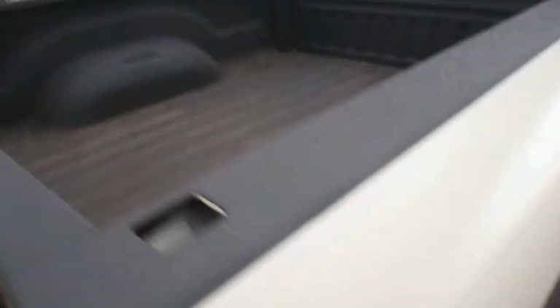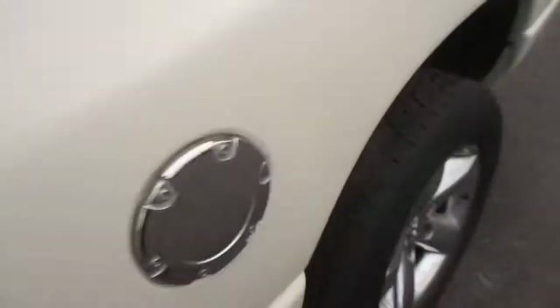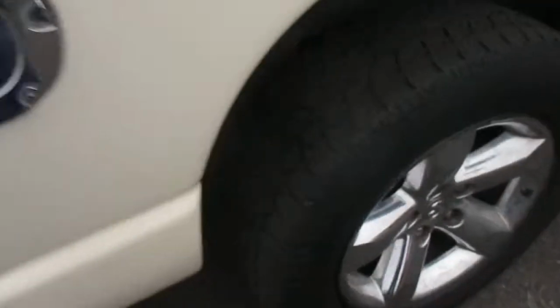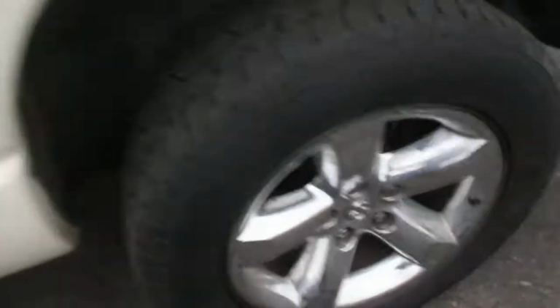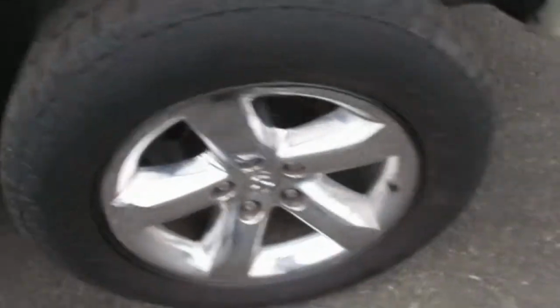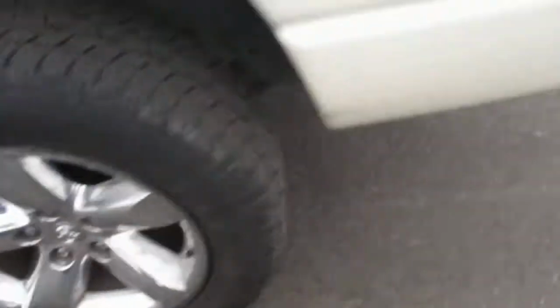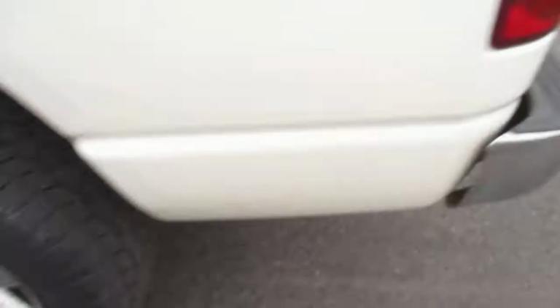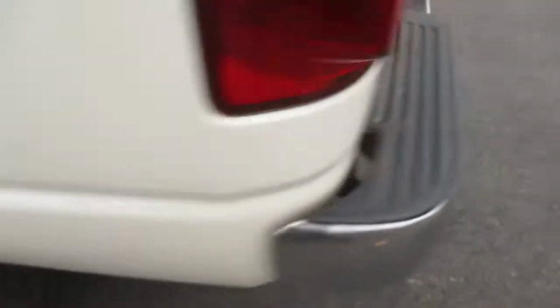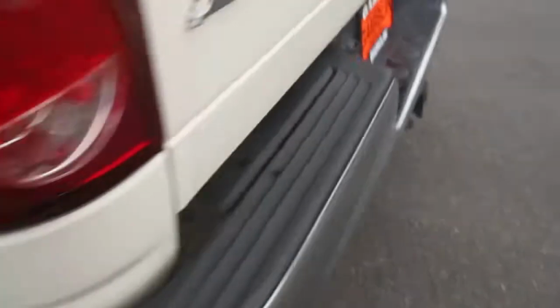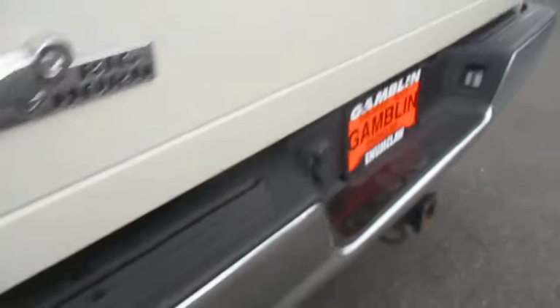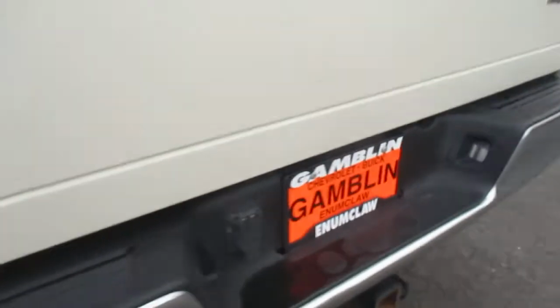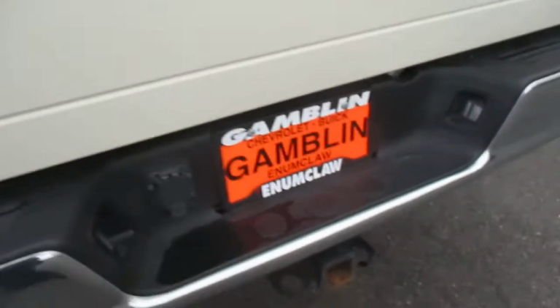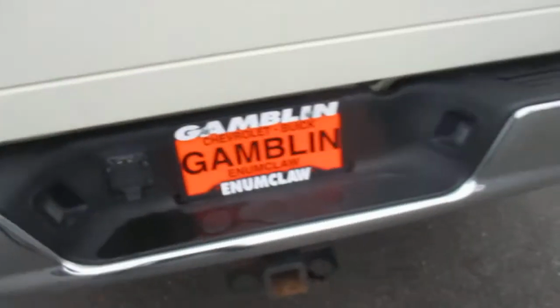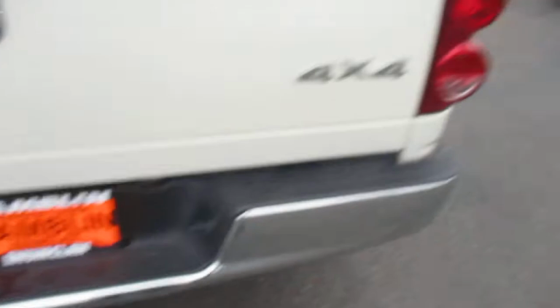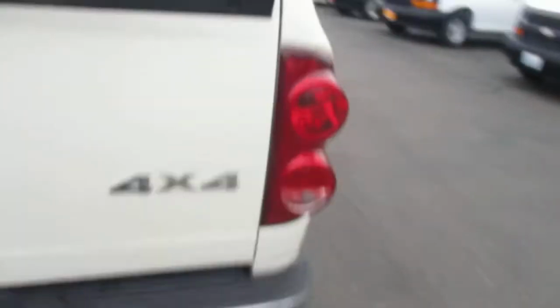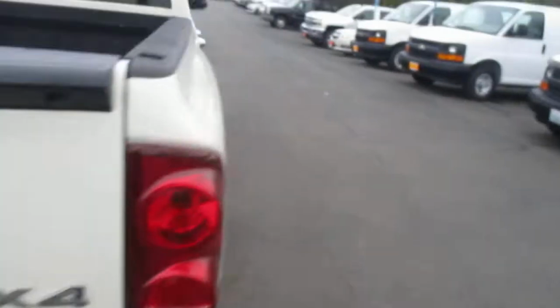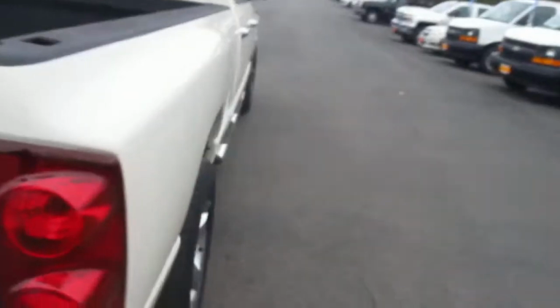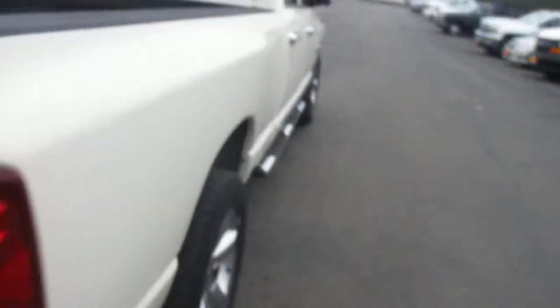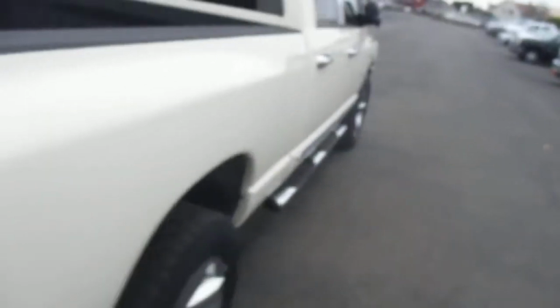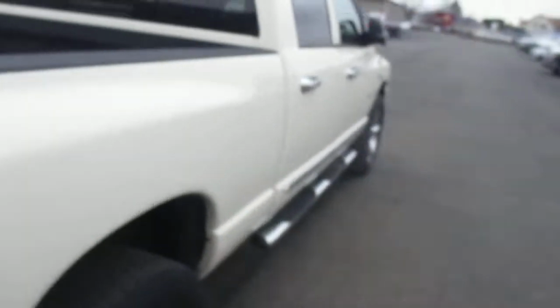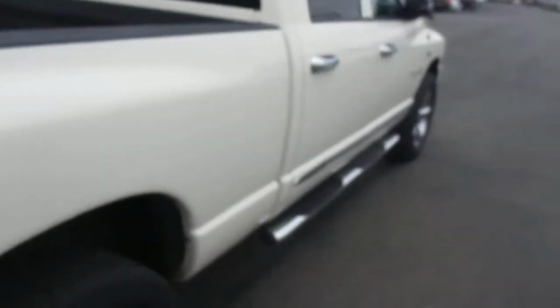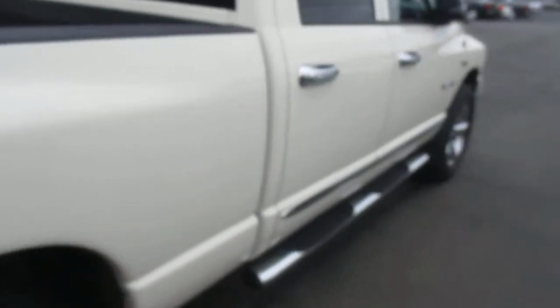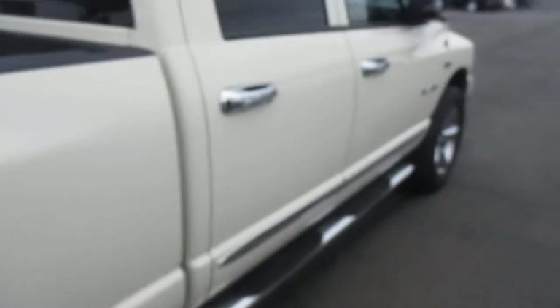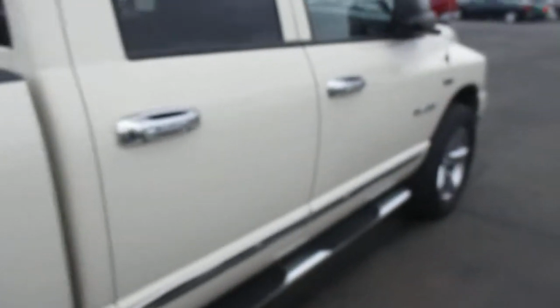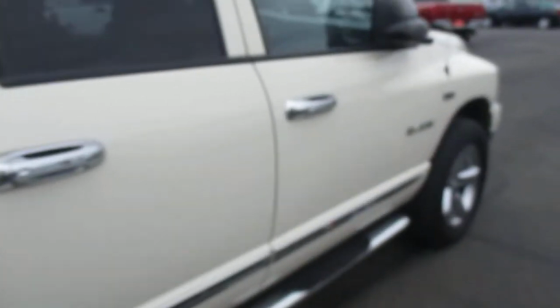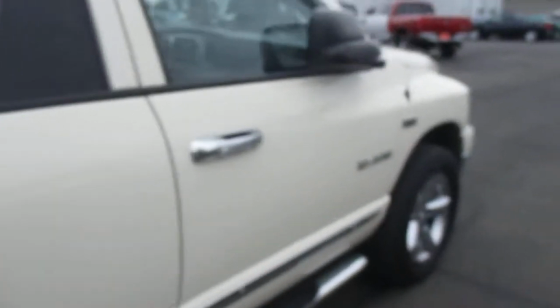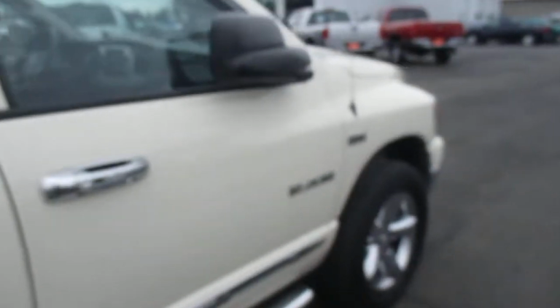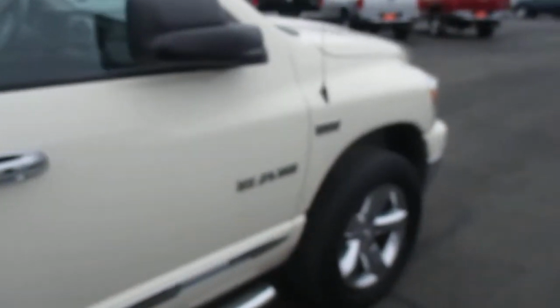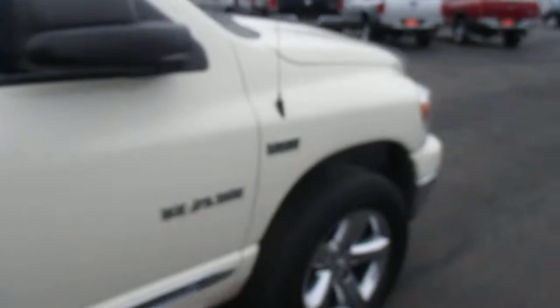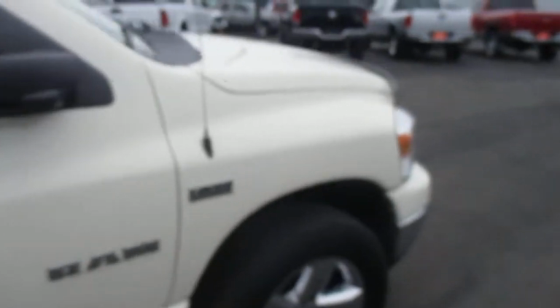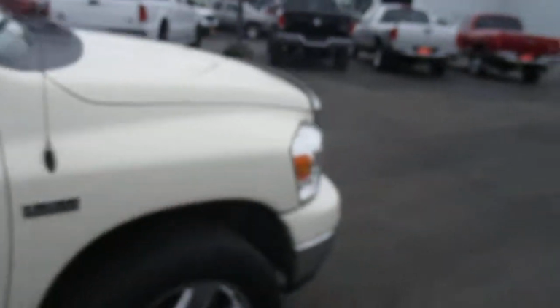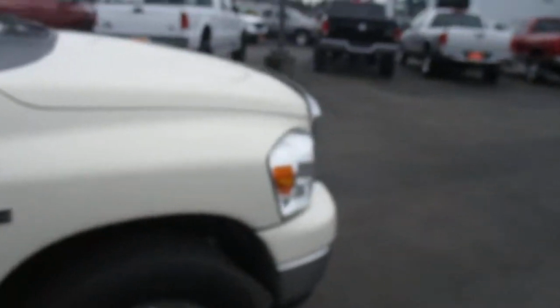Bedliner. Show you the wheels. Tune package. Hemi 5.7 liter engine underneath the hood.